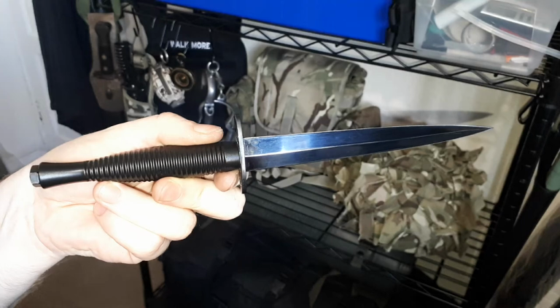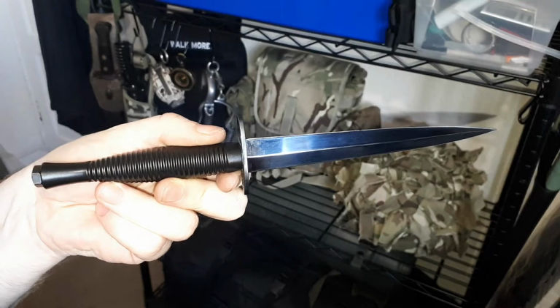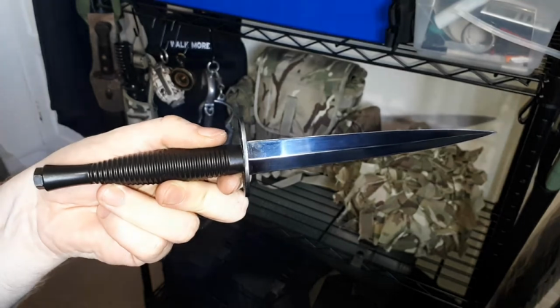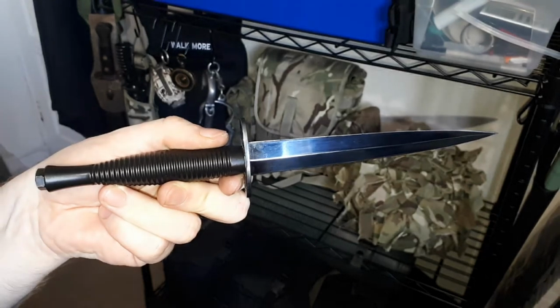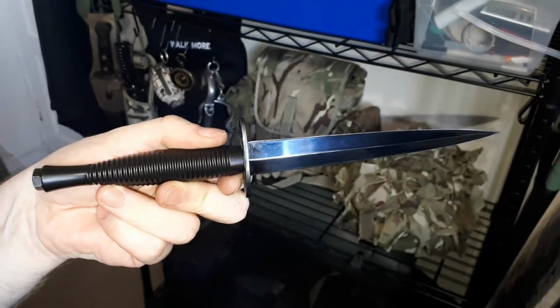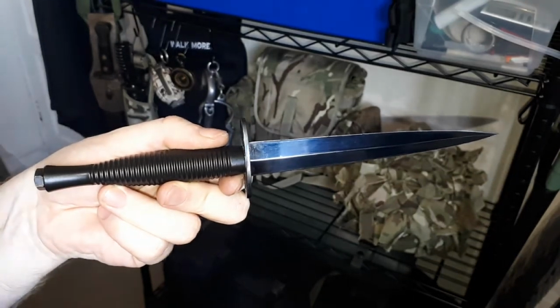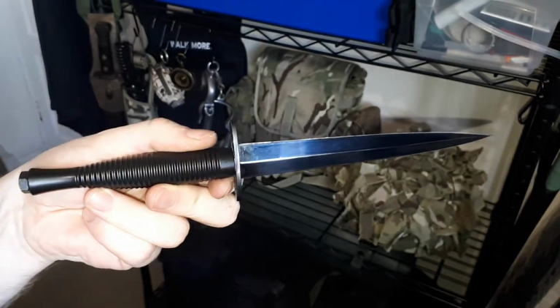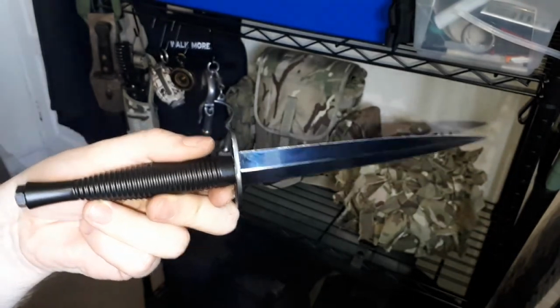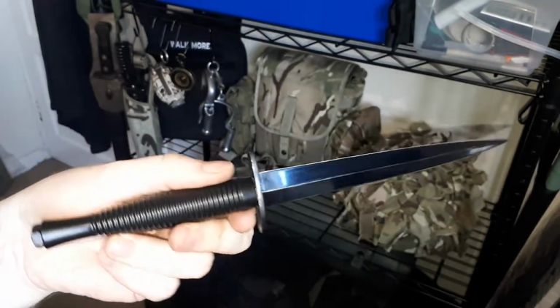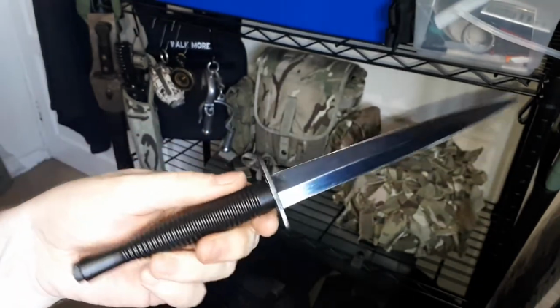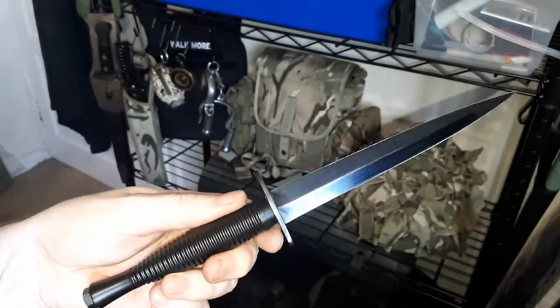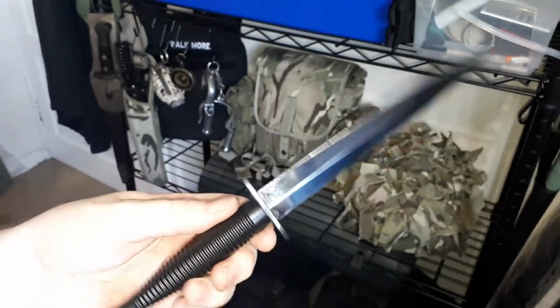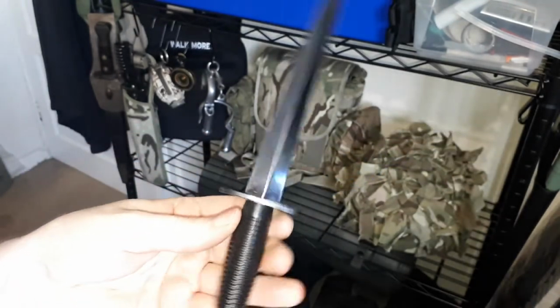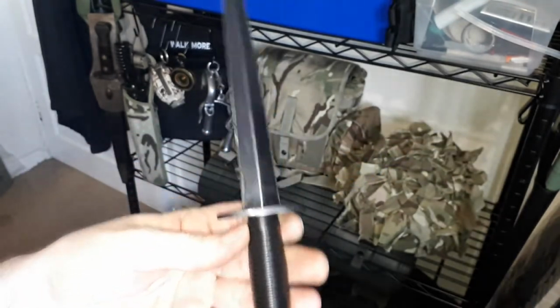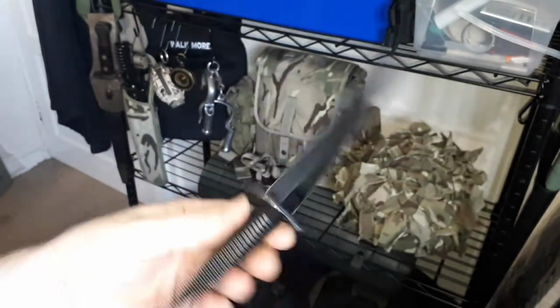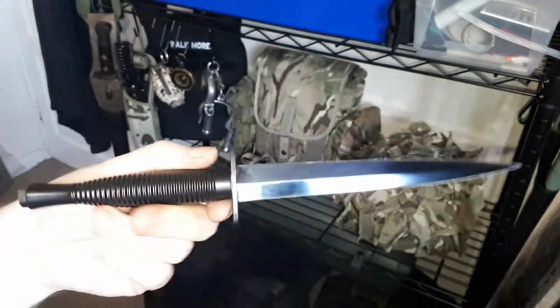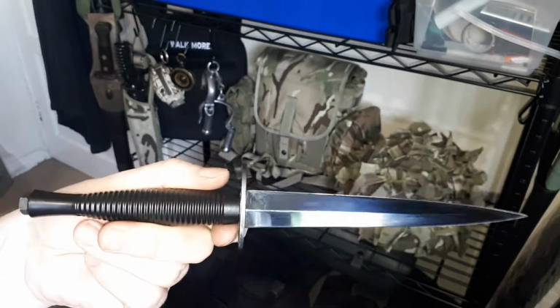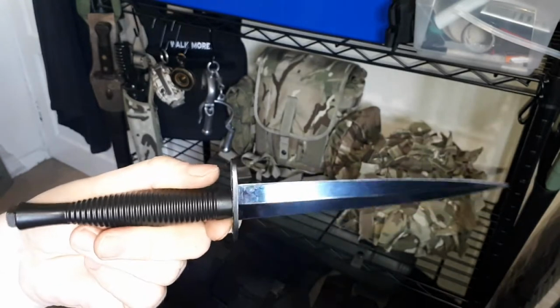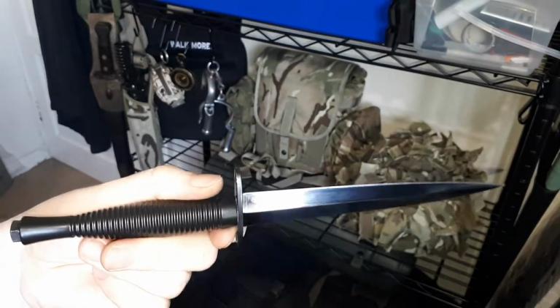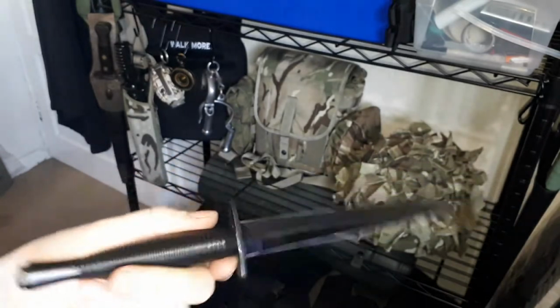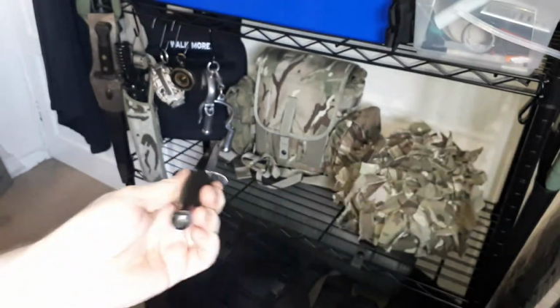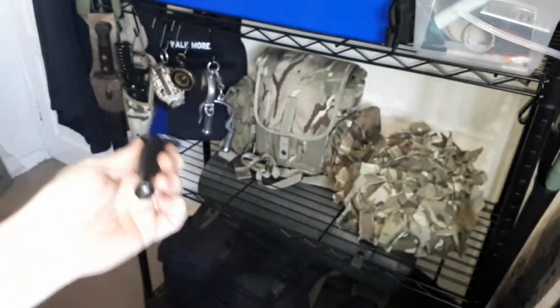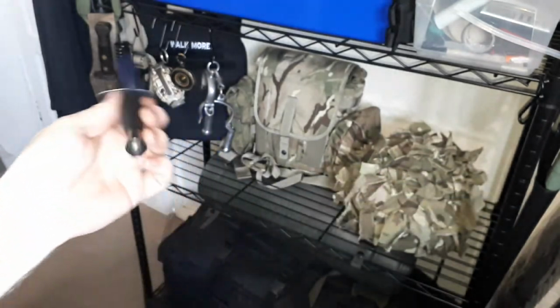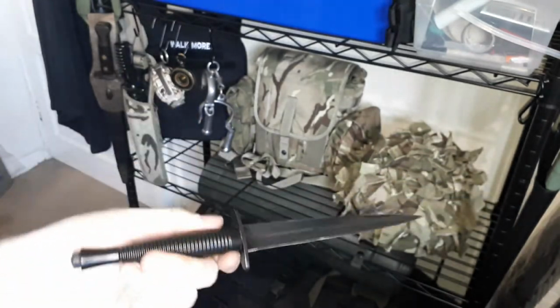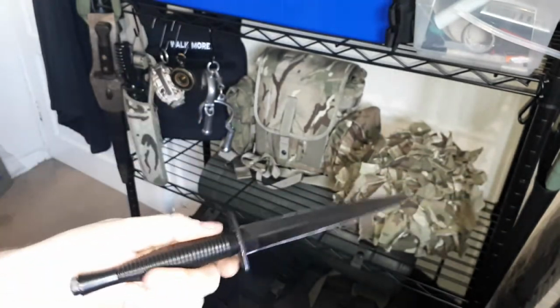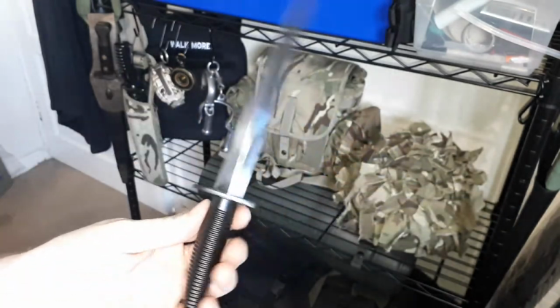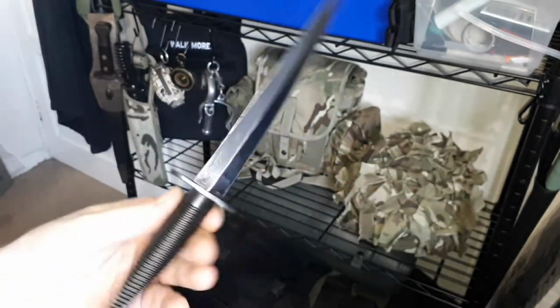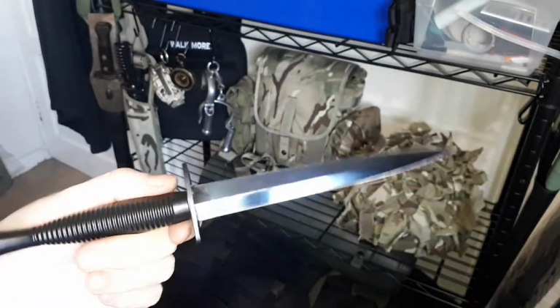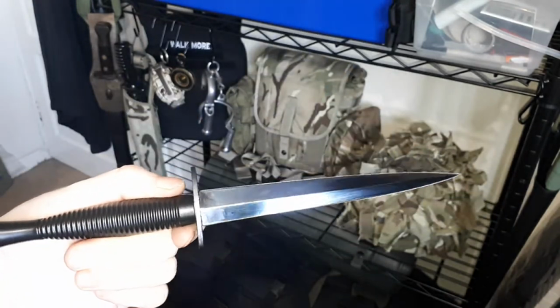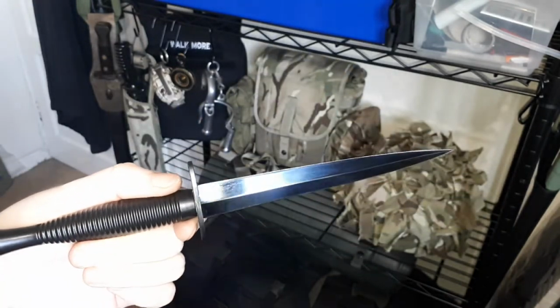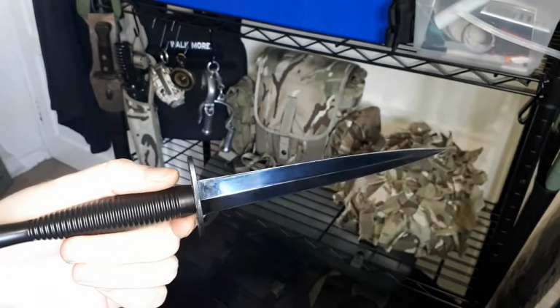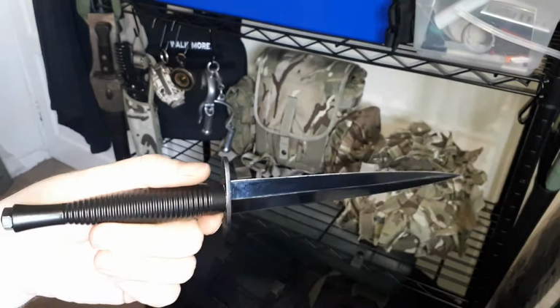Hello, this is going to be a little video on a military dagger that I bought myself to add to my collection of stuff for military-based gear.